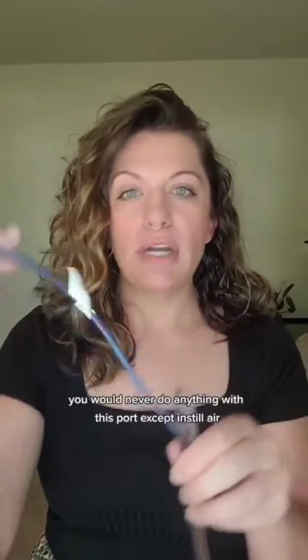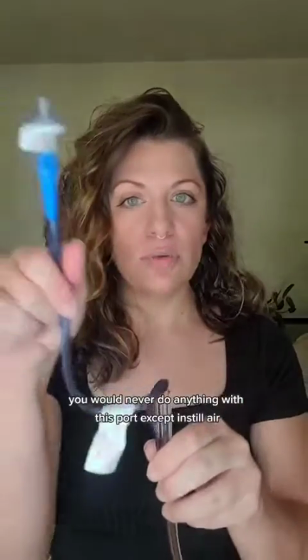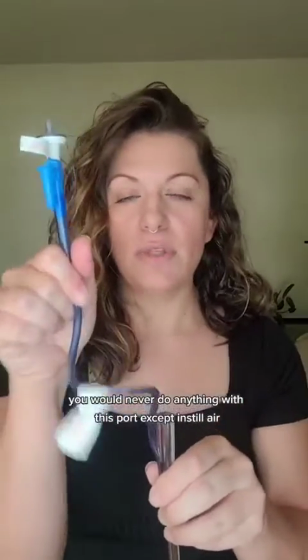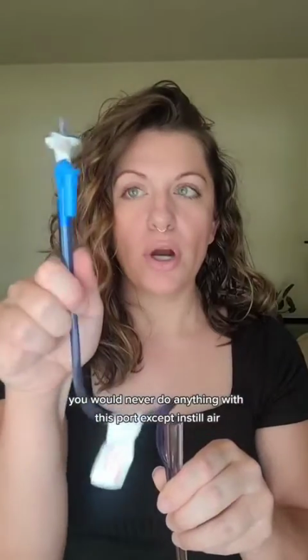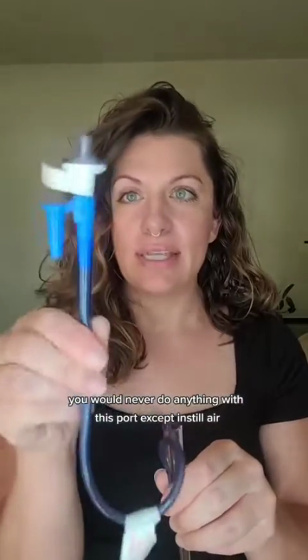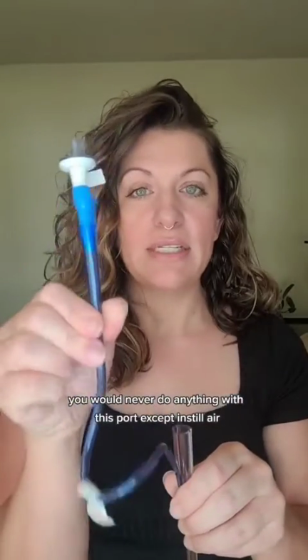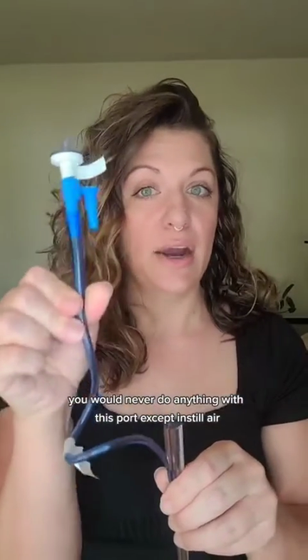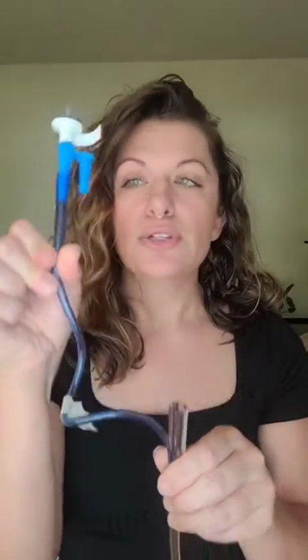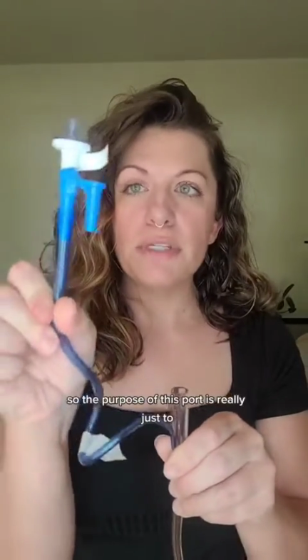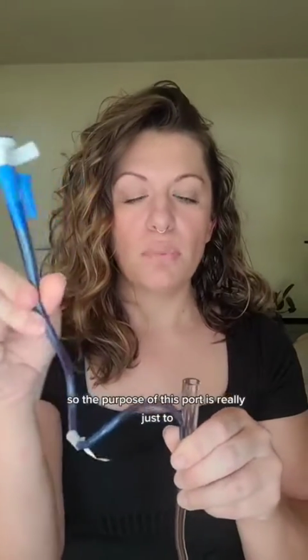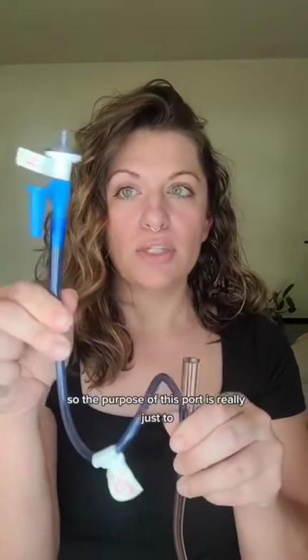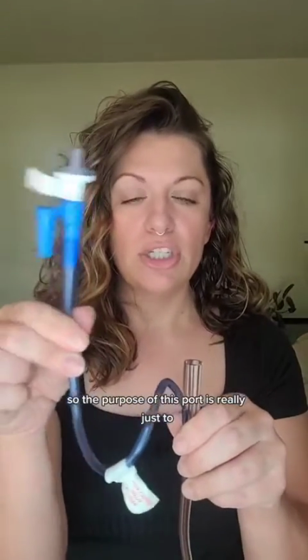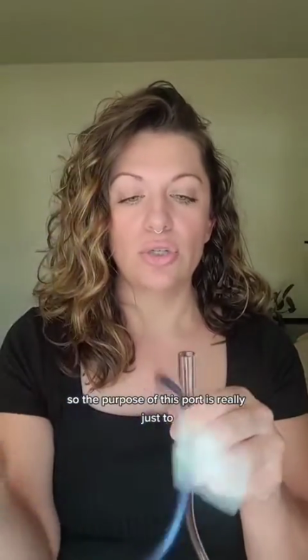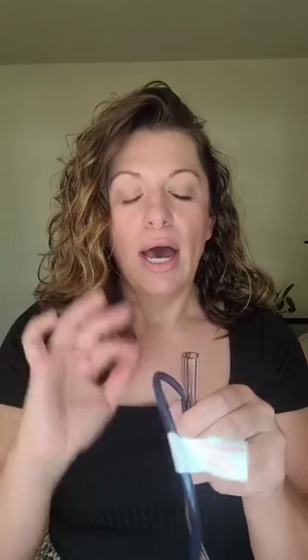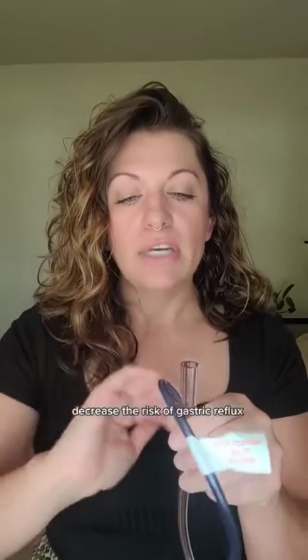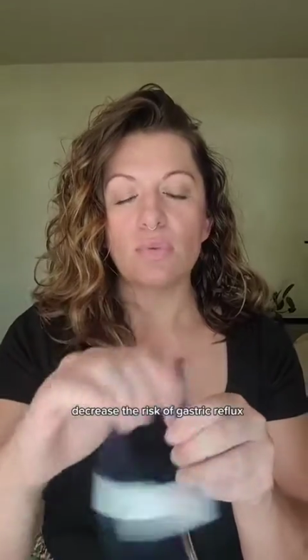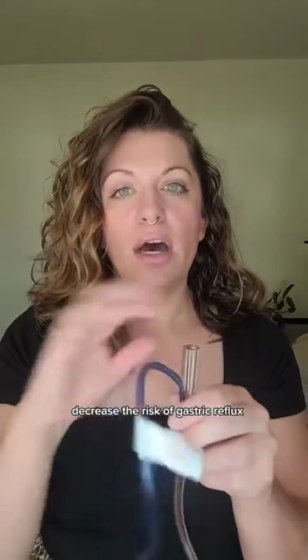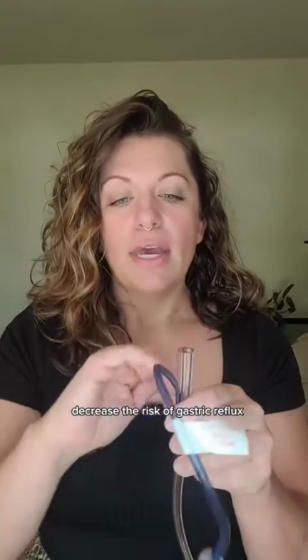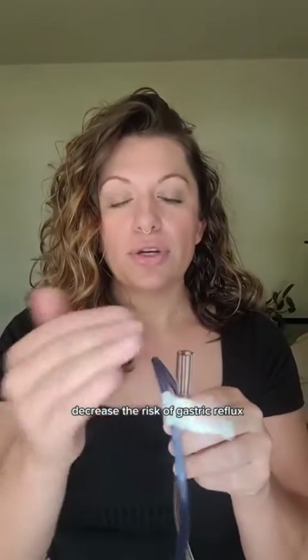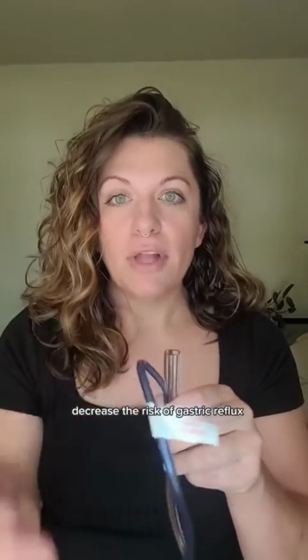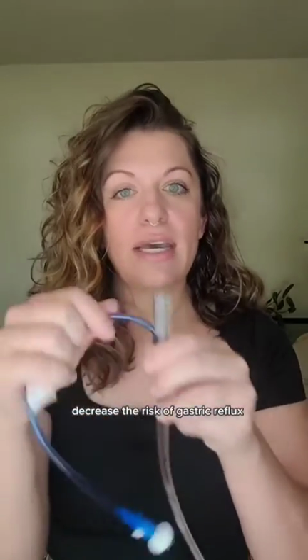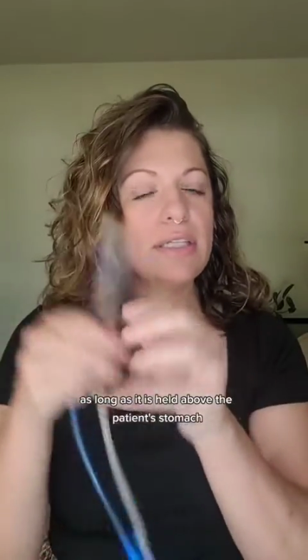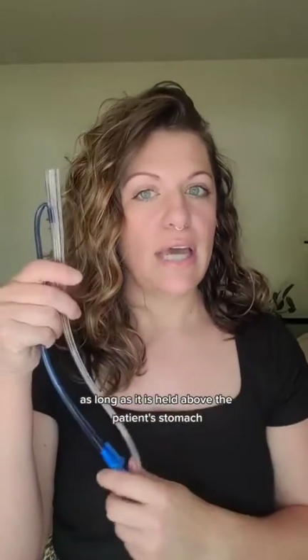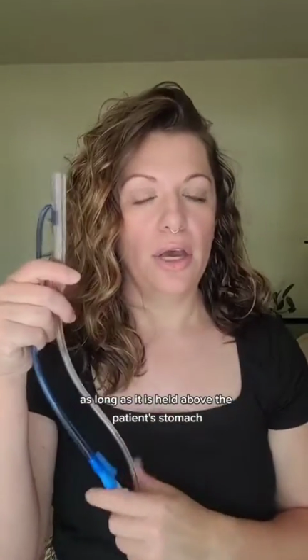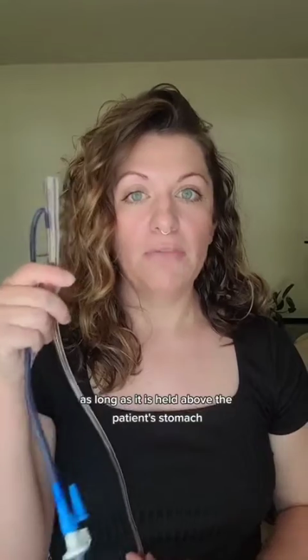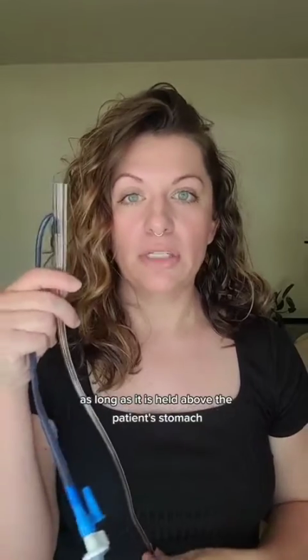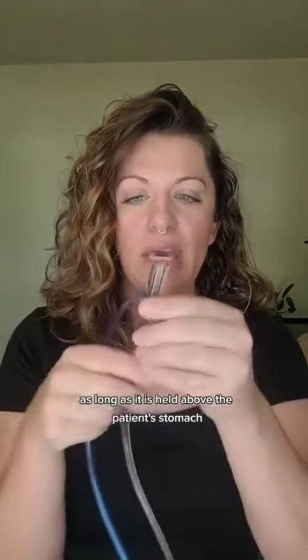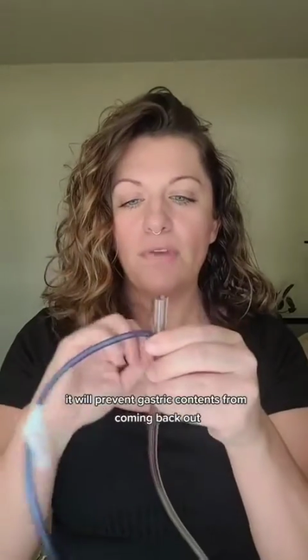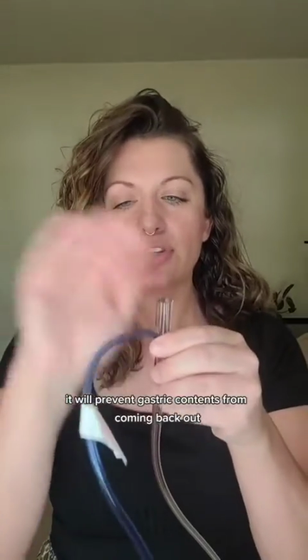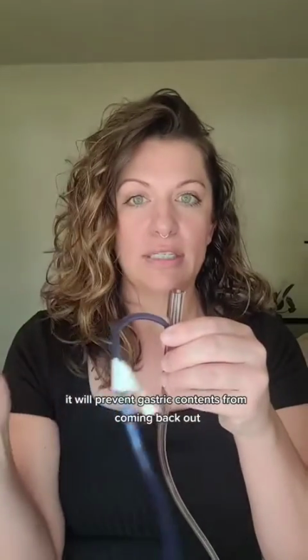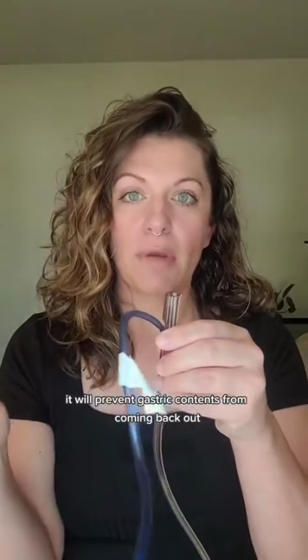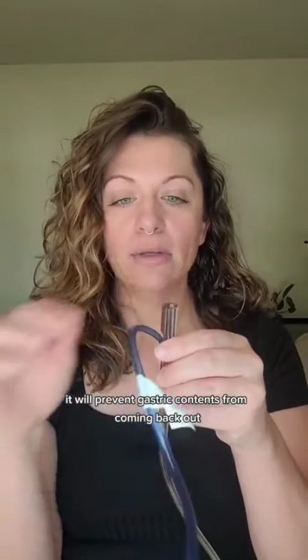You would never do anything with this other port except instill air. The purpose of this port is really just to decrease the risk of gastric reflux. As long as it is held above the patient's stomach, it will prevent gastric contents from coming back out.